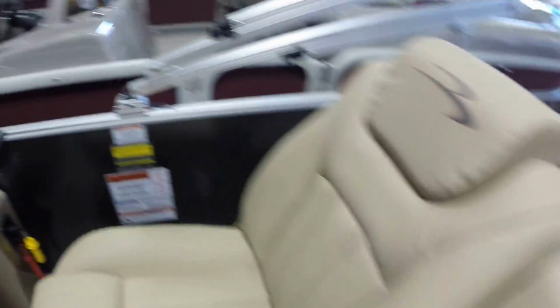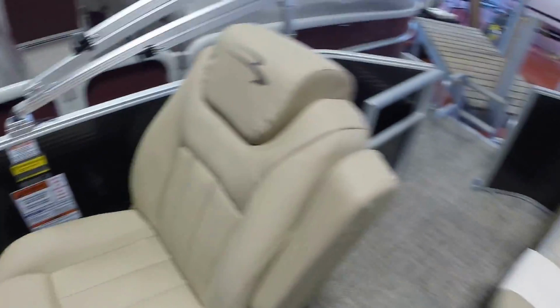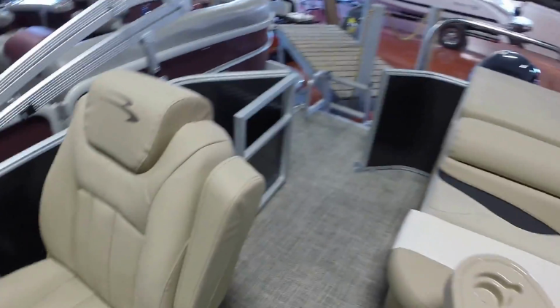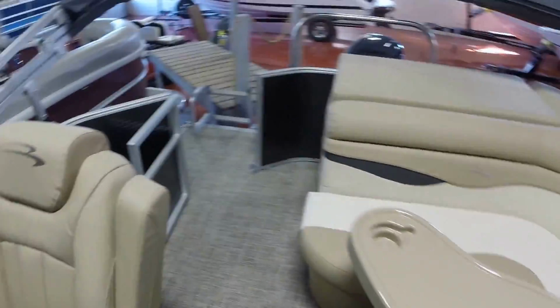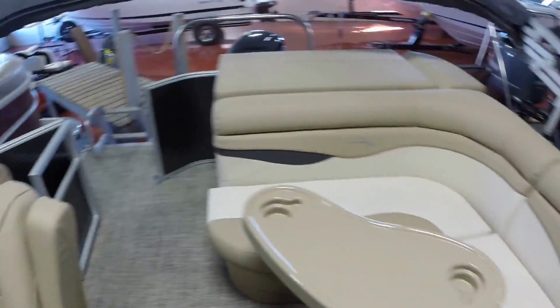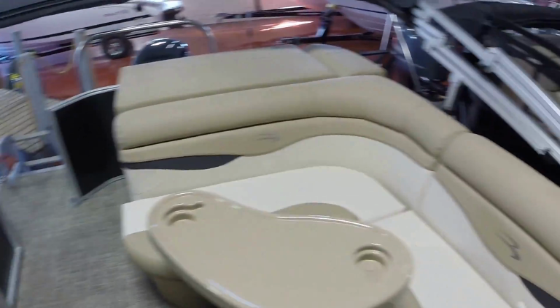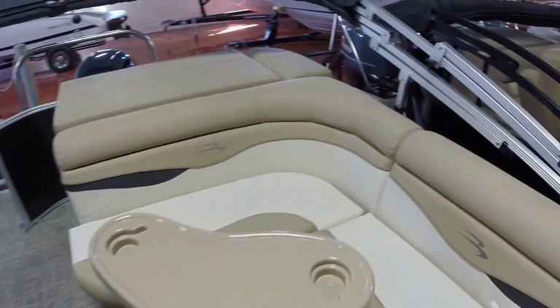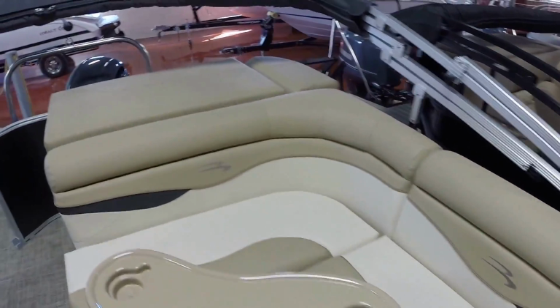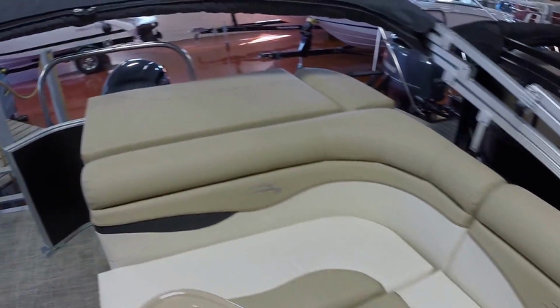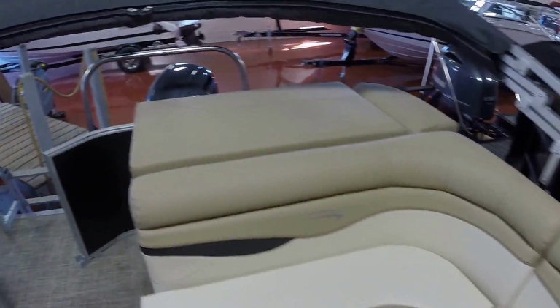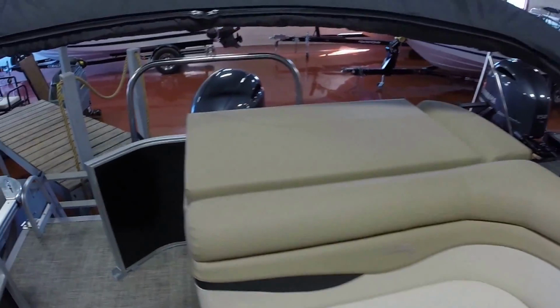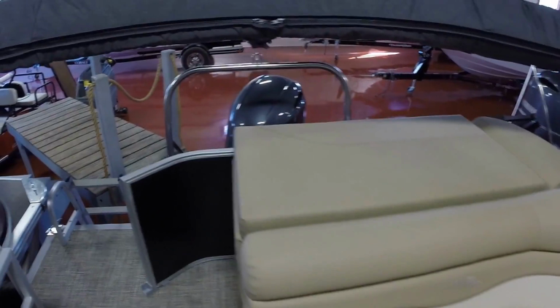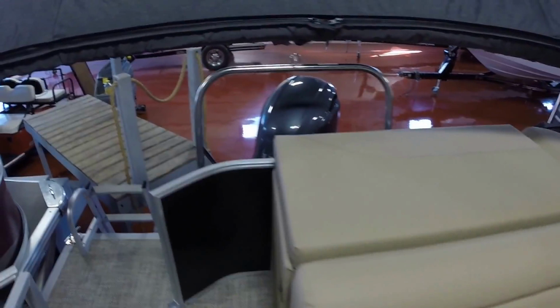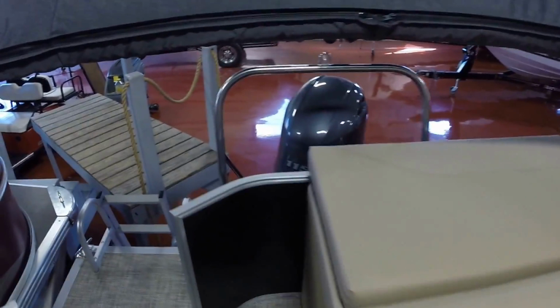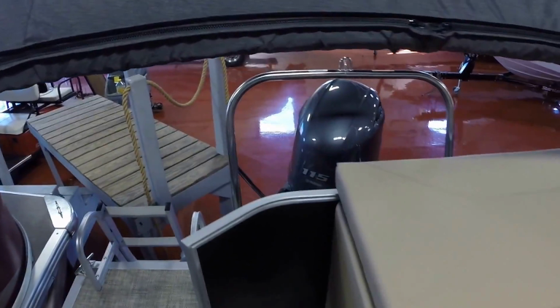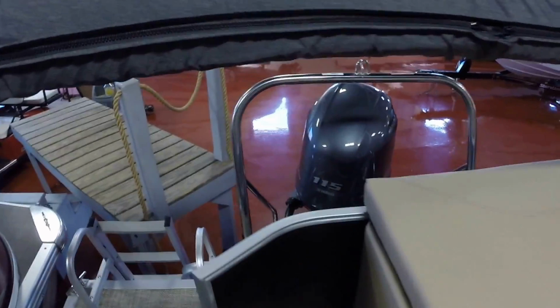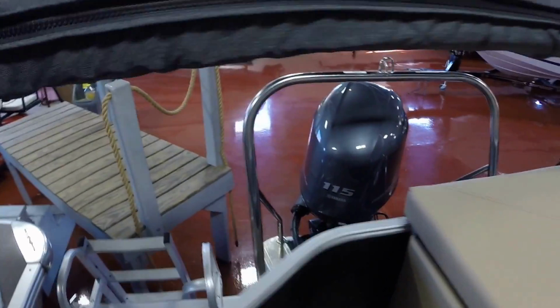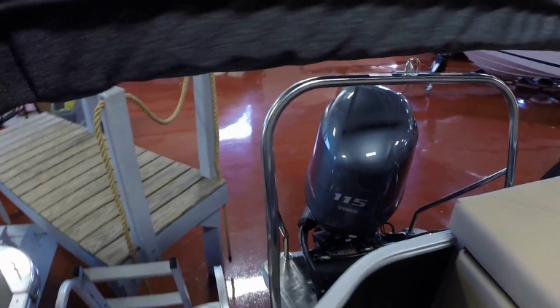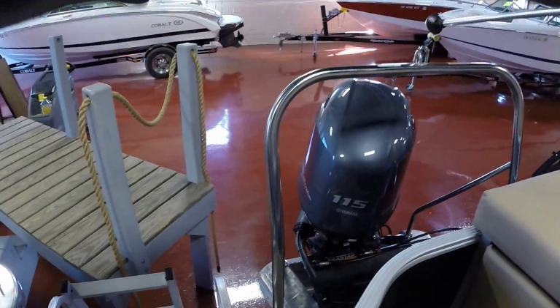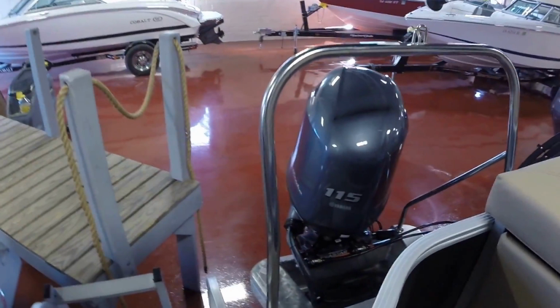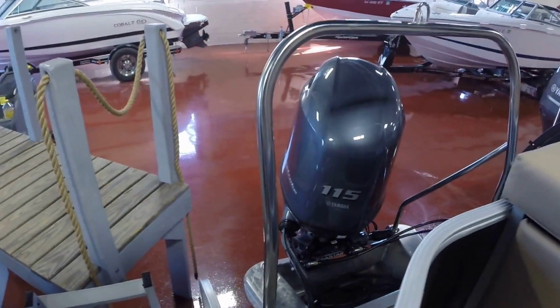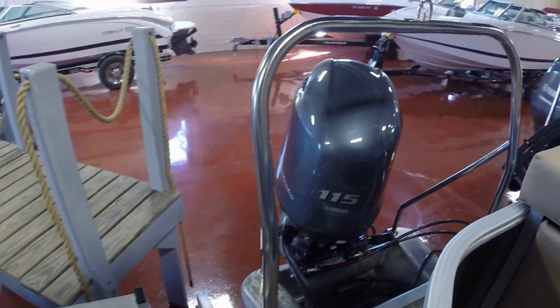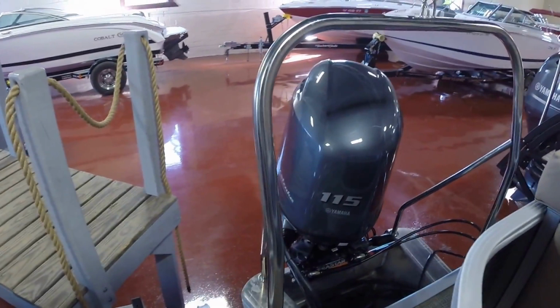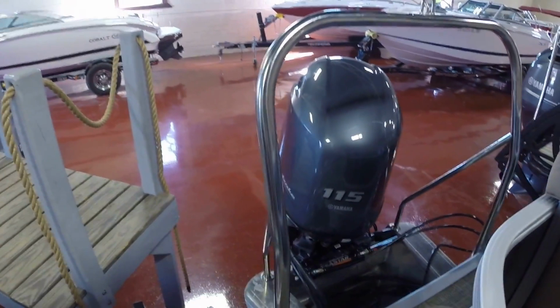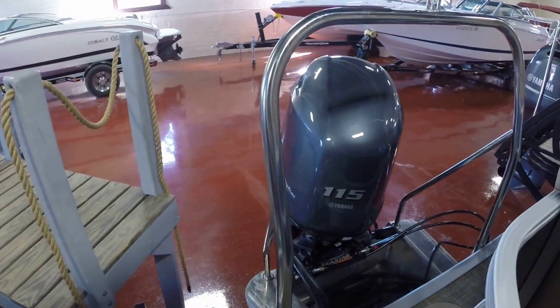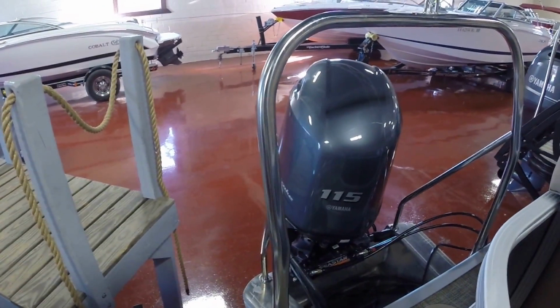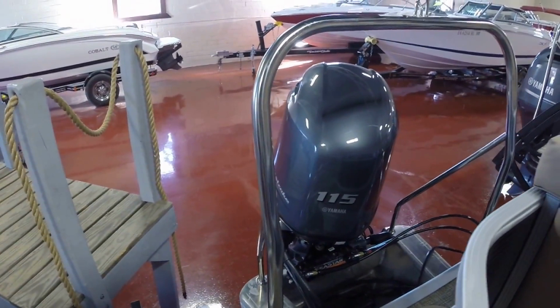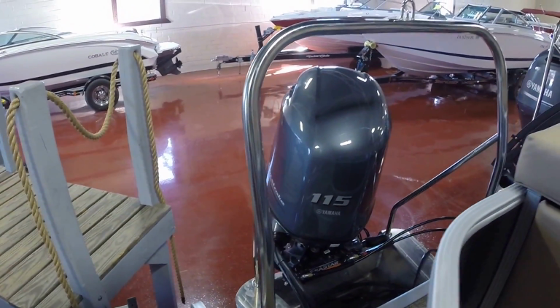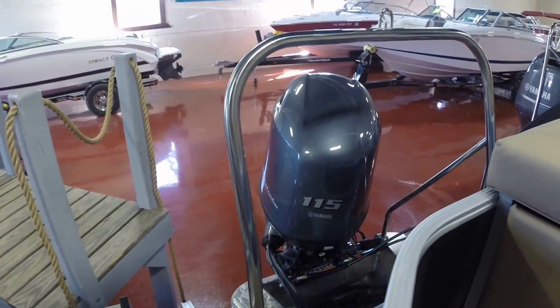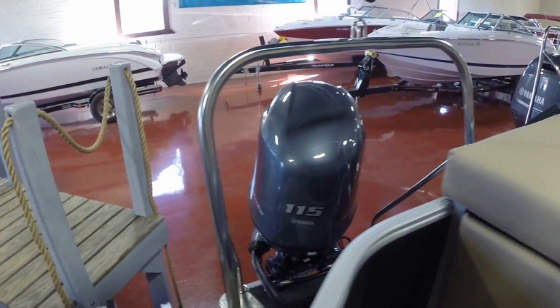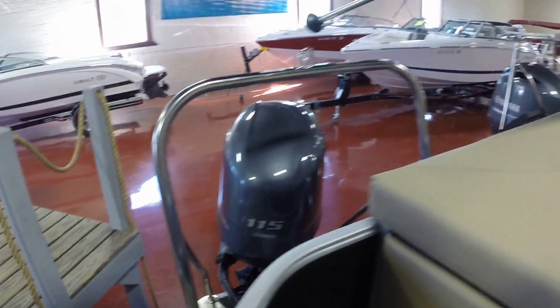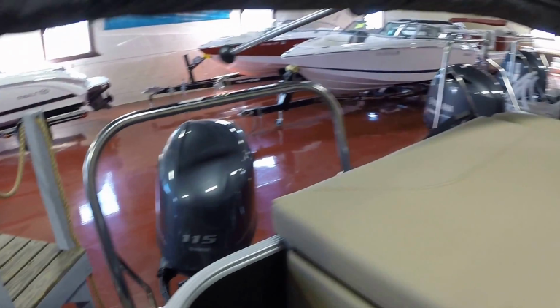12 person capacity, ski tow bar, Yamaha 115 horsepower.